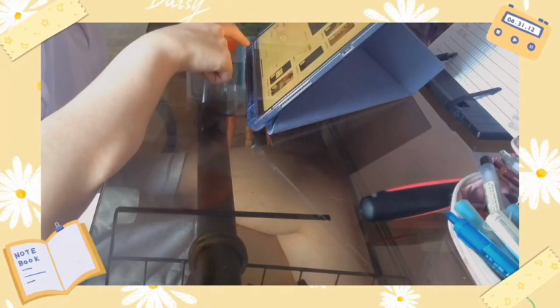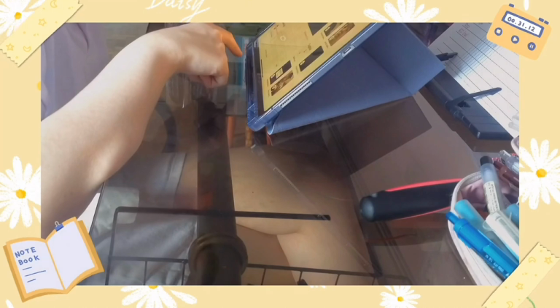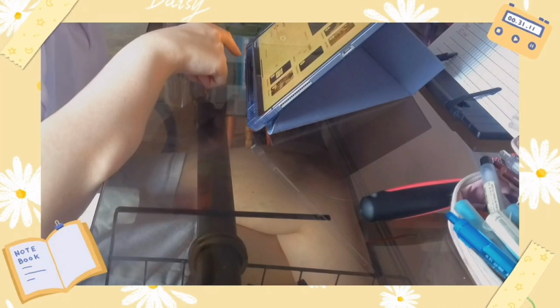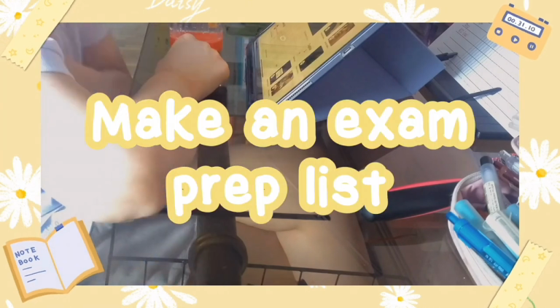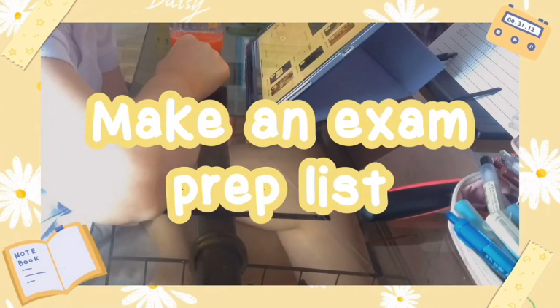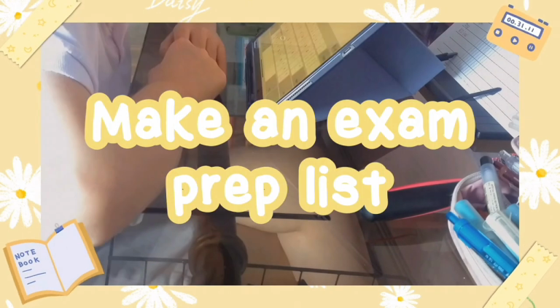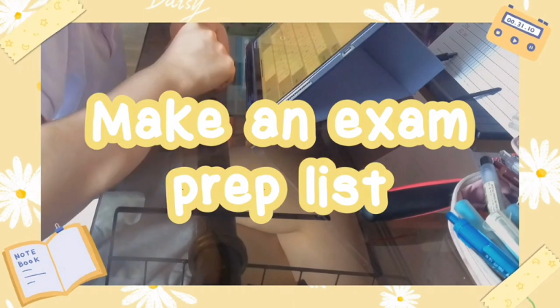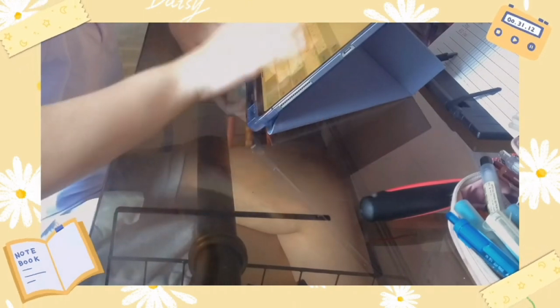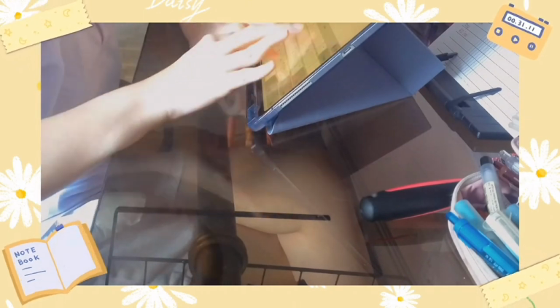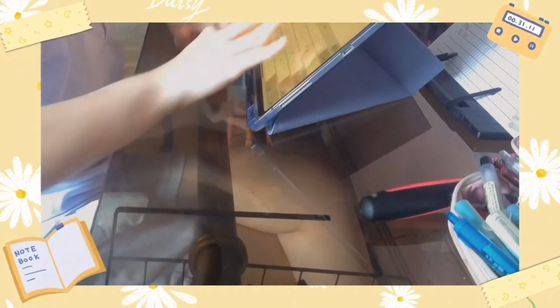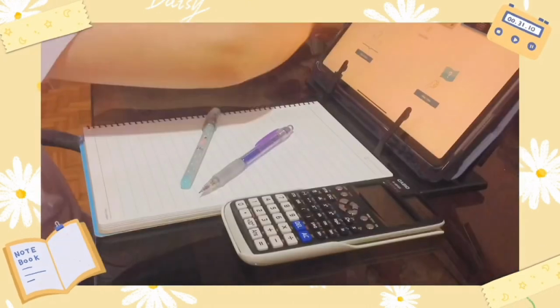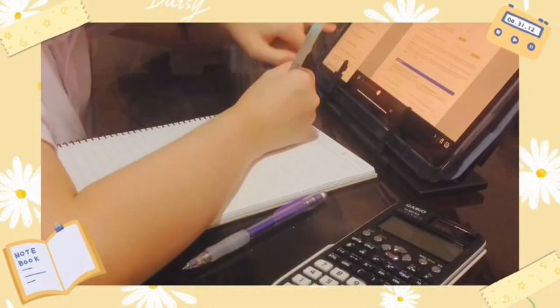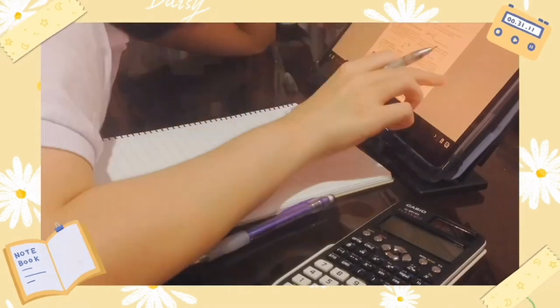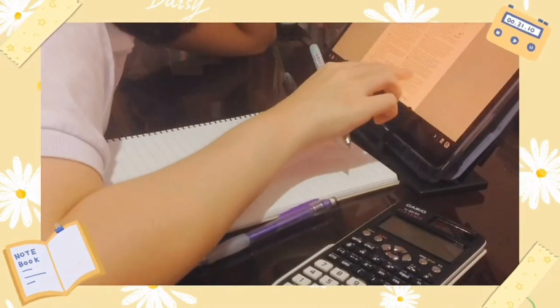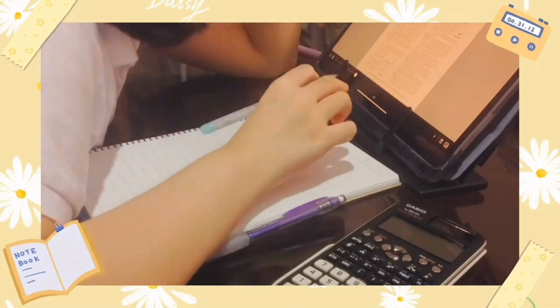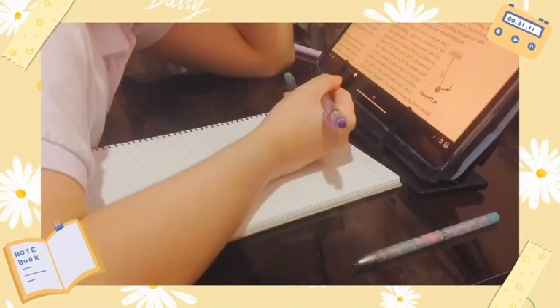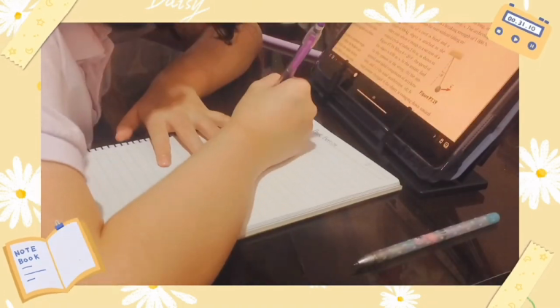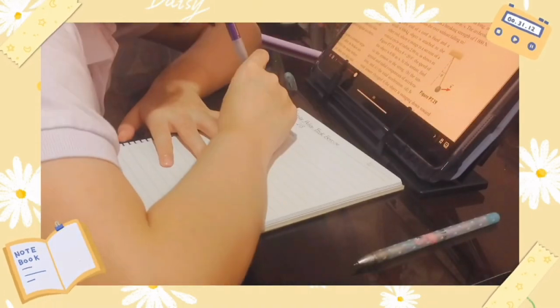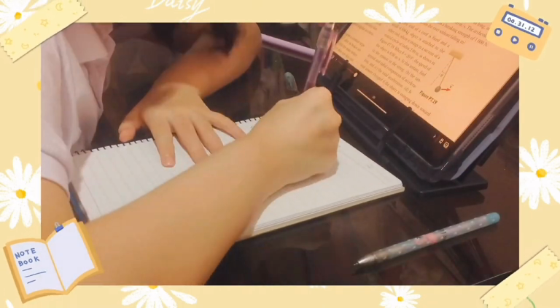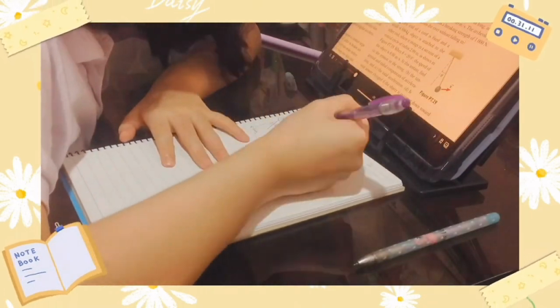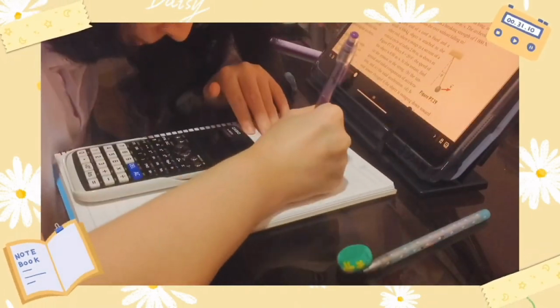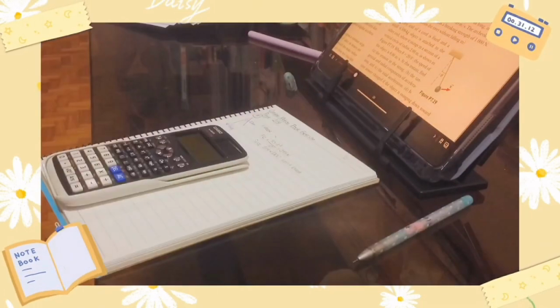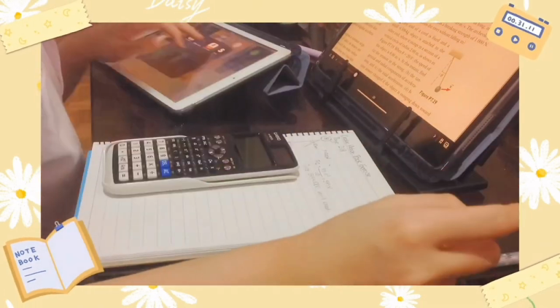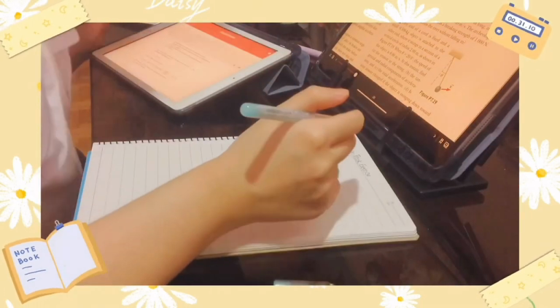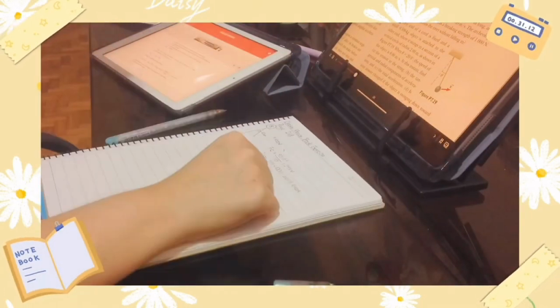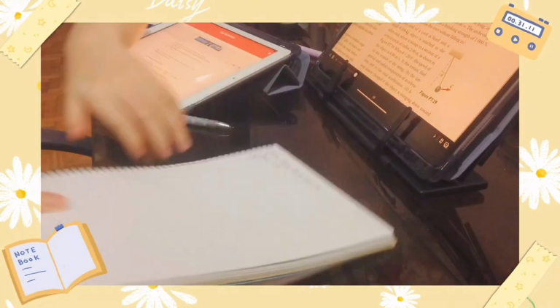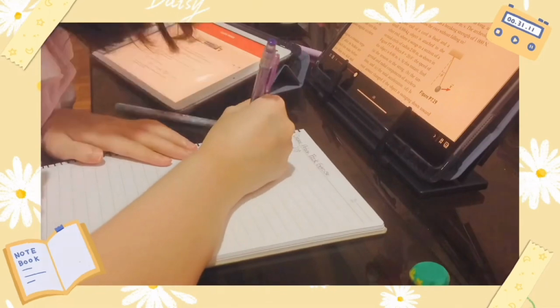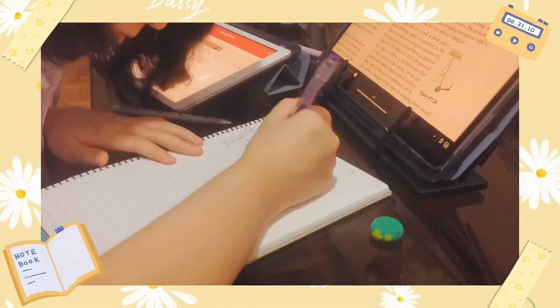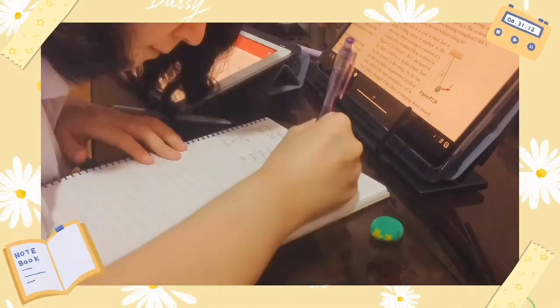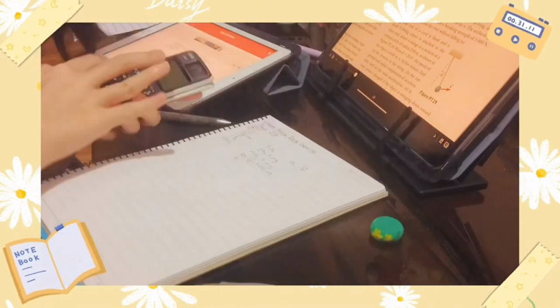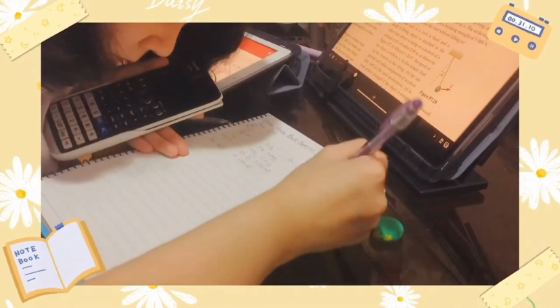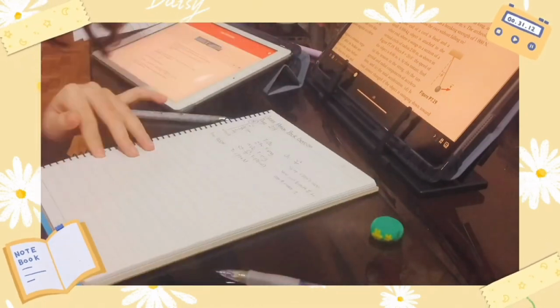My next tip is to make an exam prep list. One thing I started incorporating into my studying during the second half of my first semester is making a to-do list of the things I needed to do to prepare for the exam.